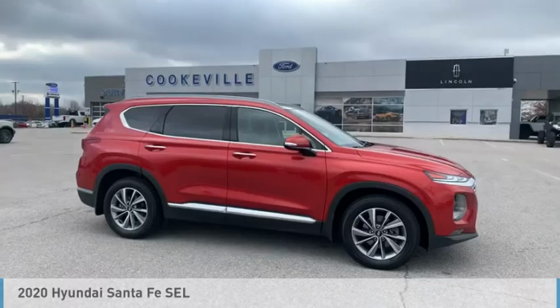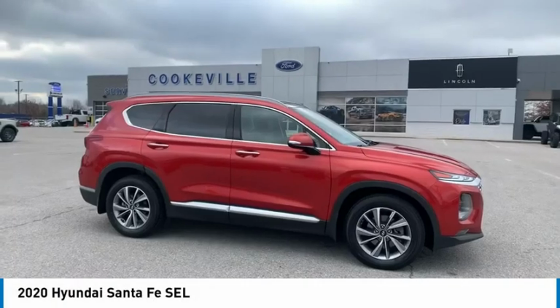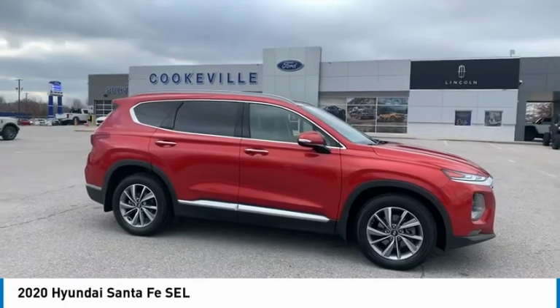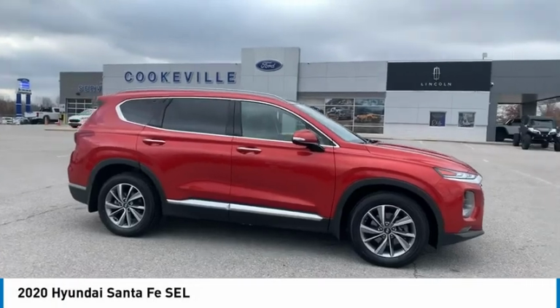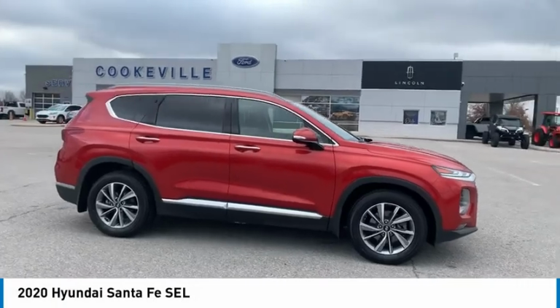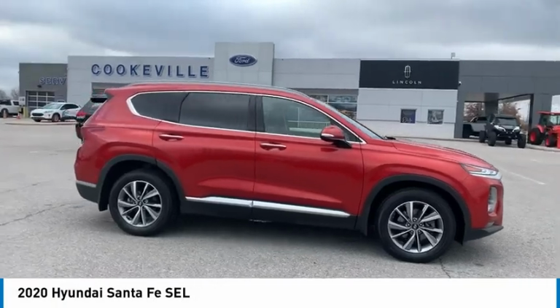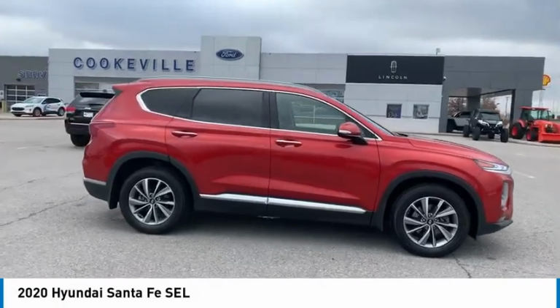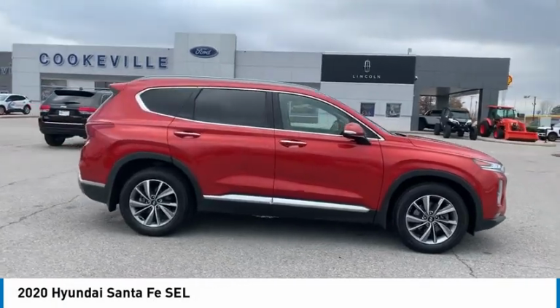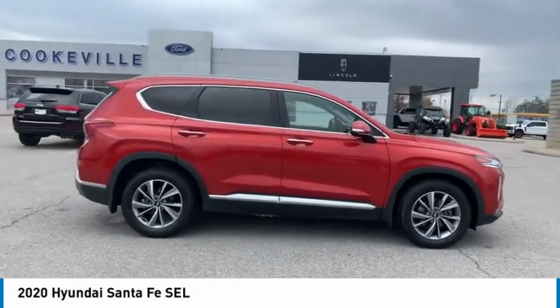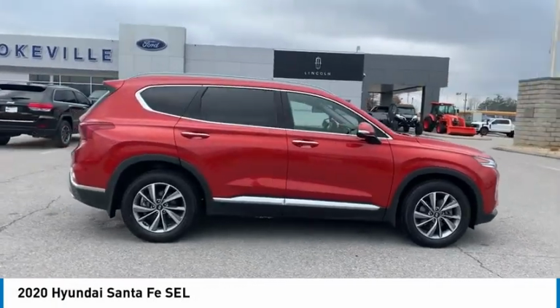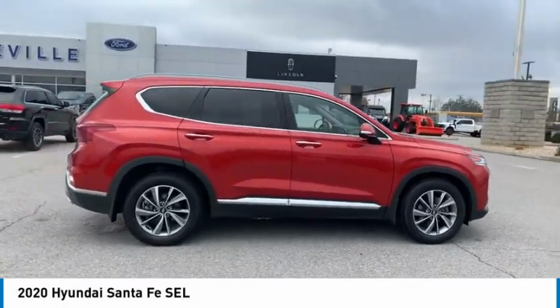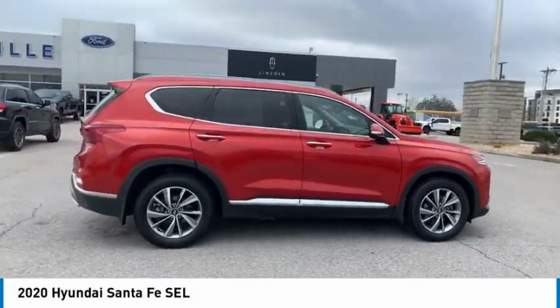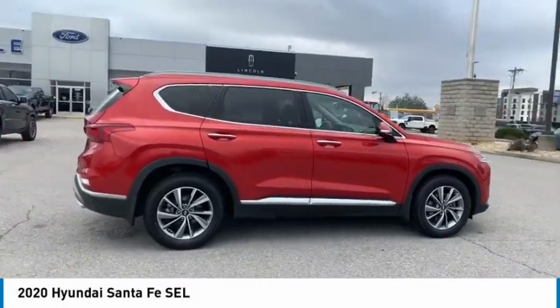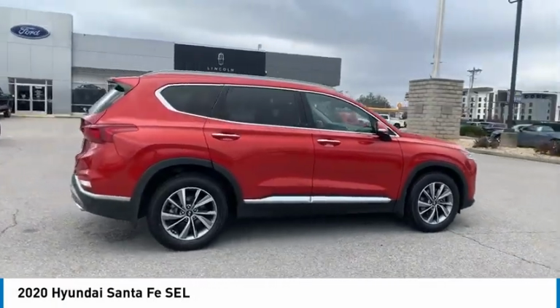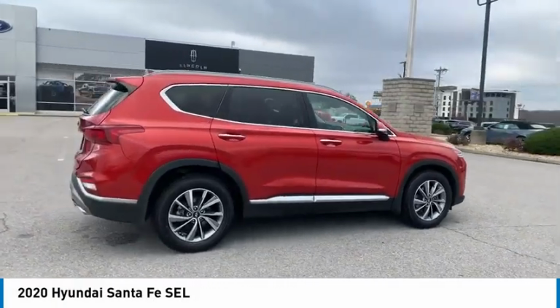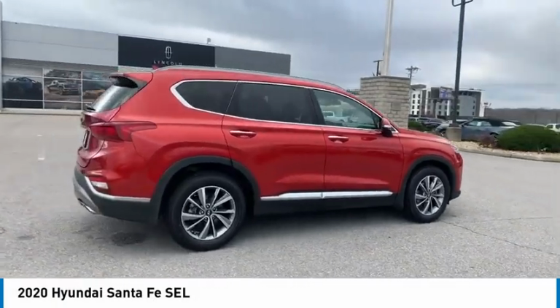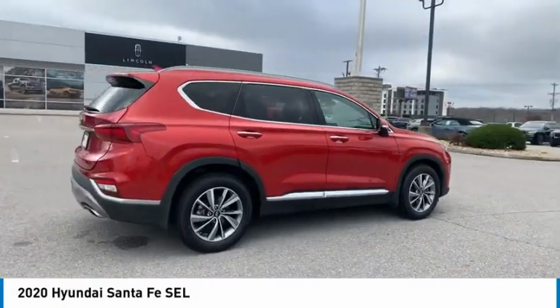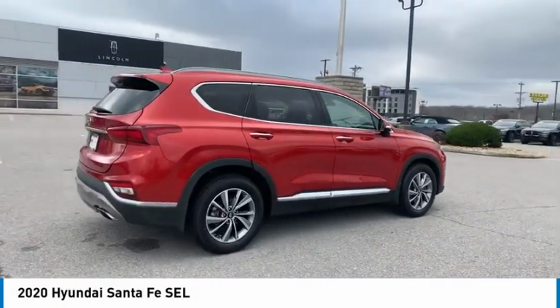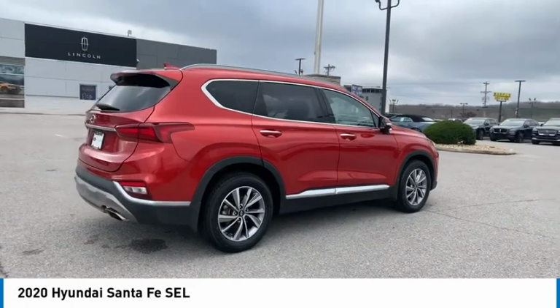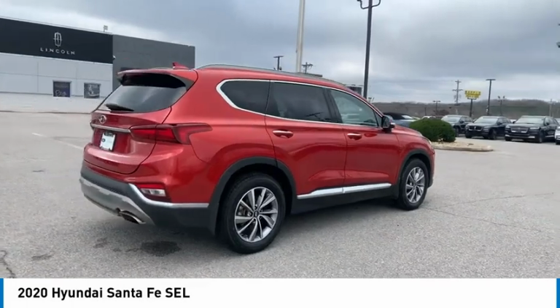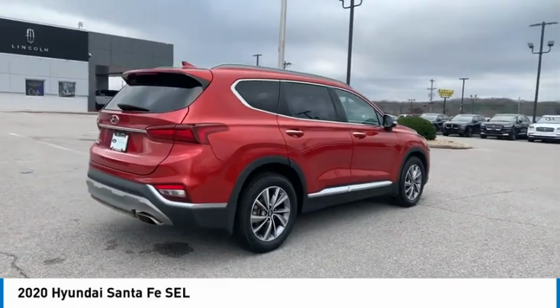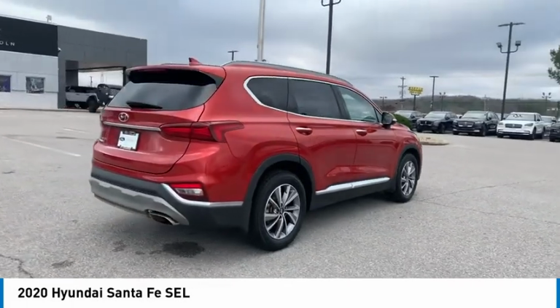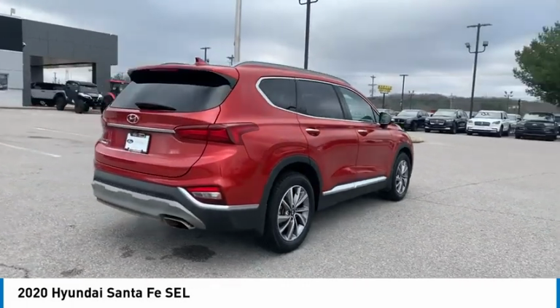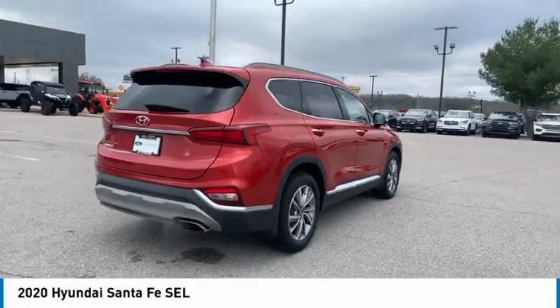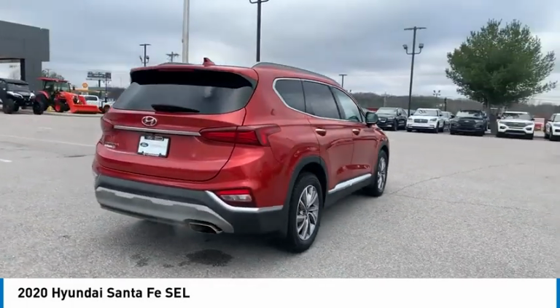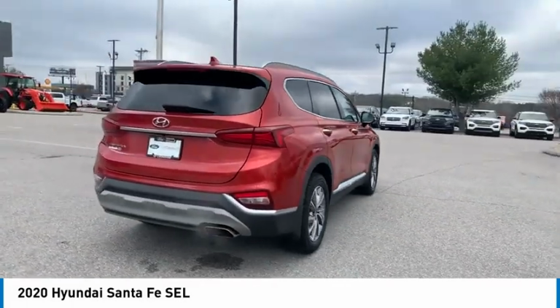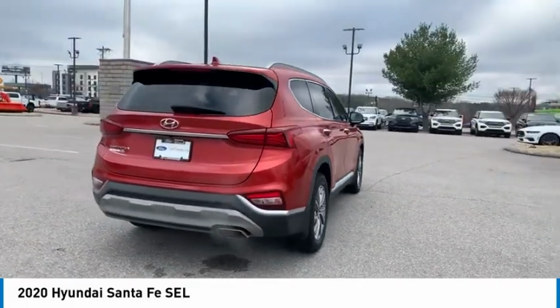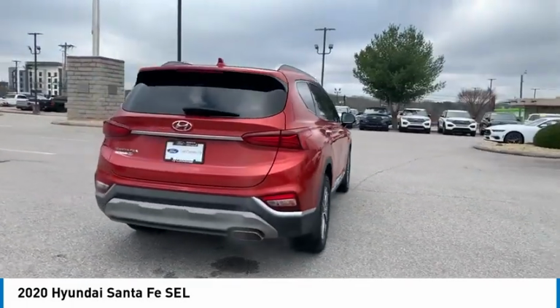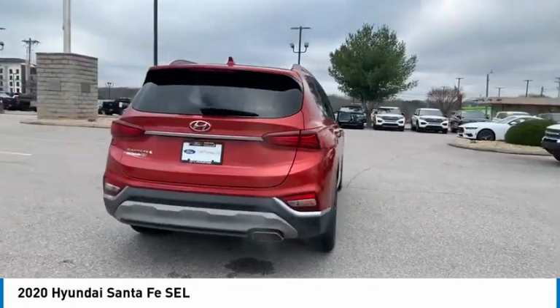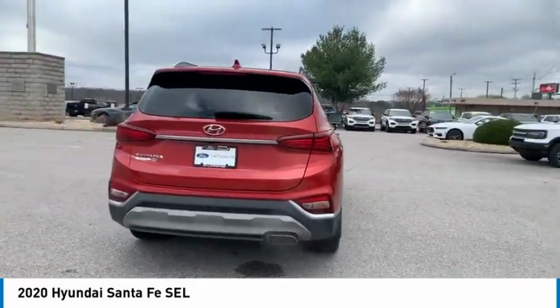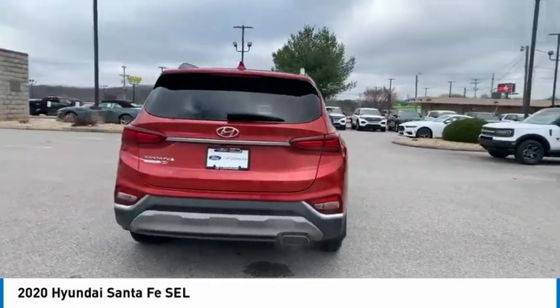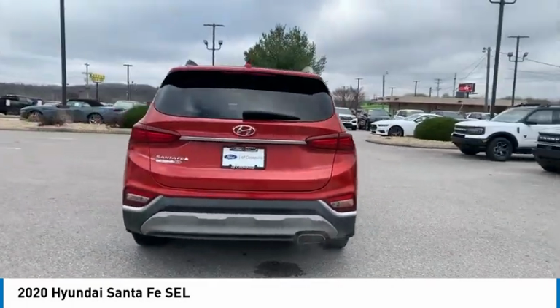Stop by and take a look at the 2020 Santa Fe. Style, quality, performance, value. Need we say more?